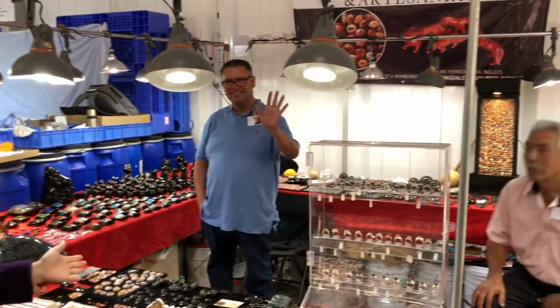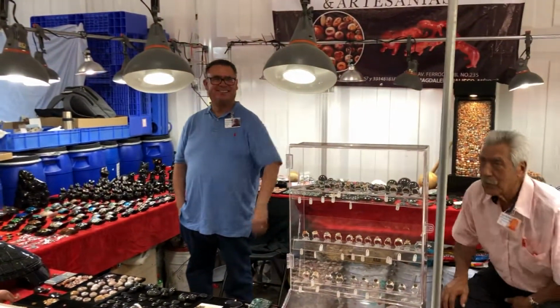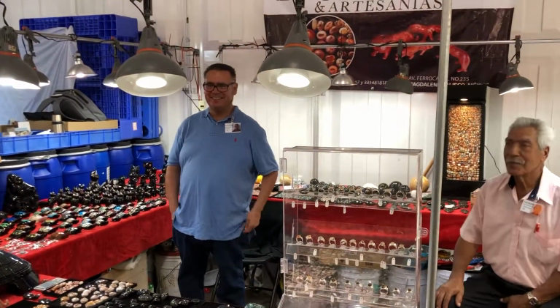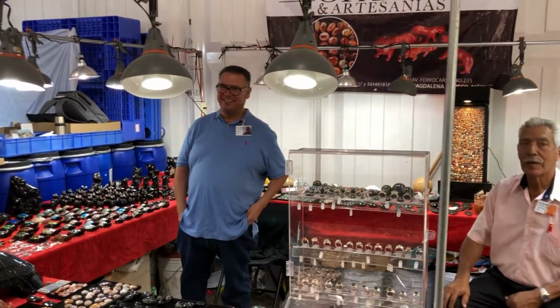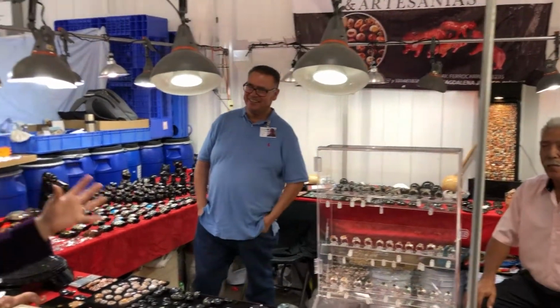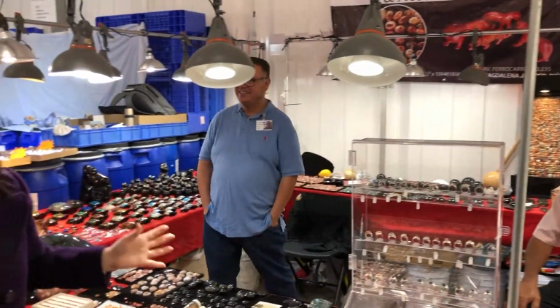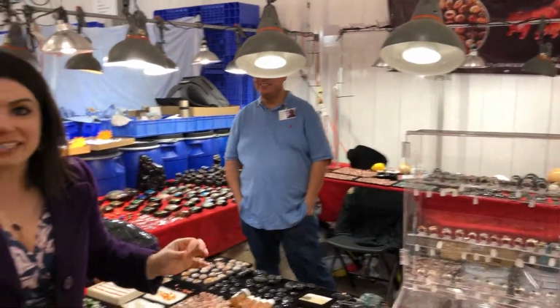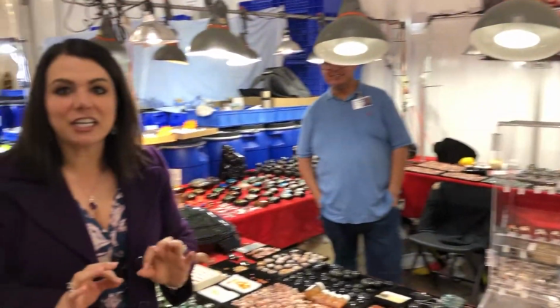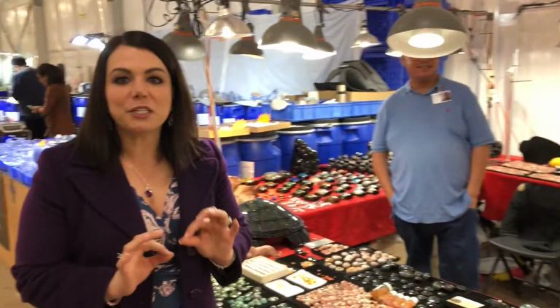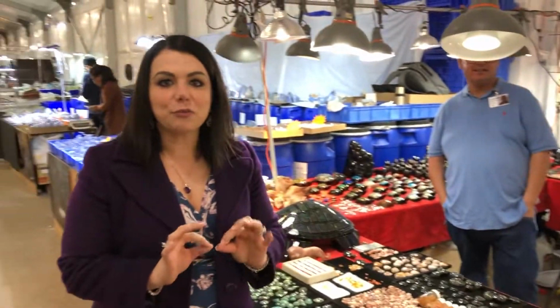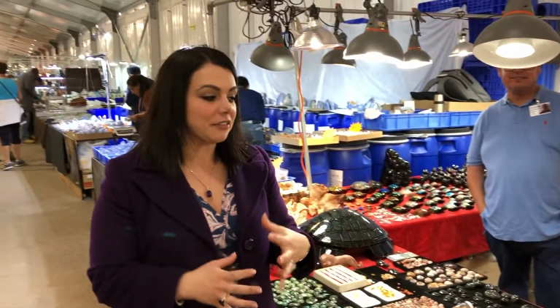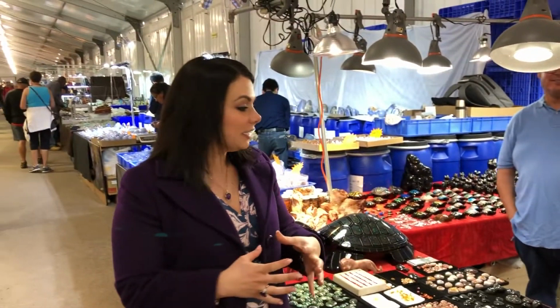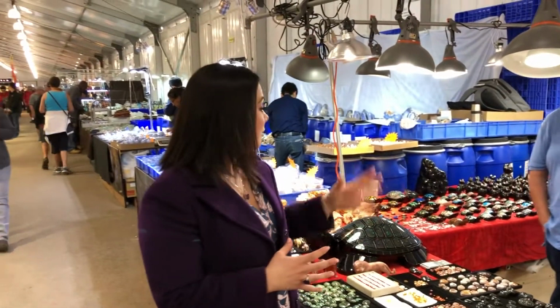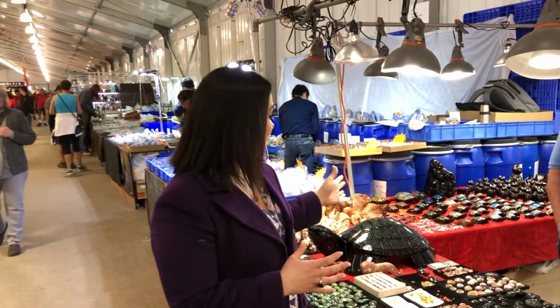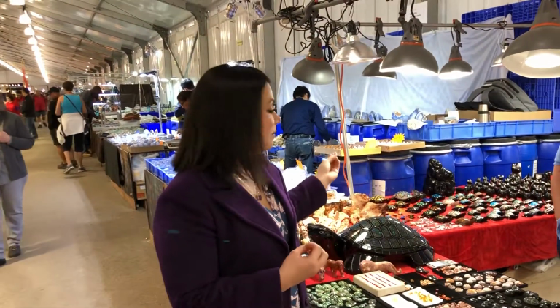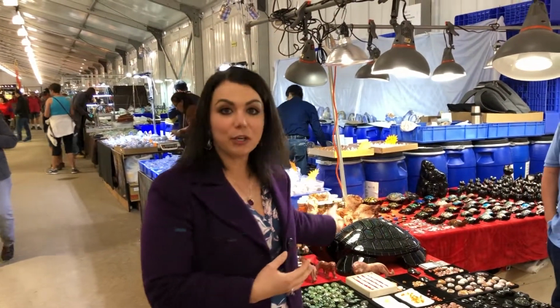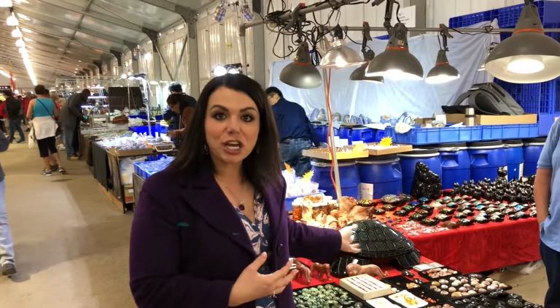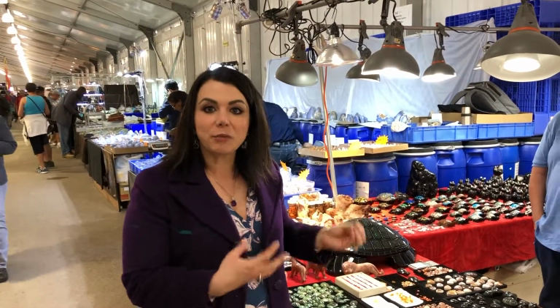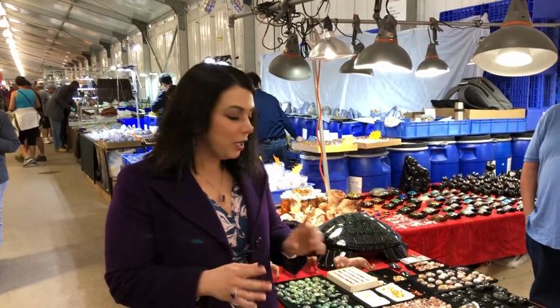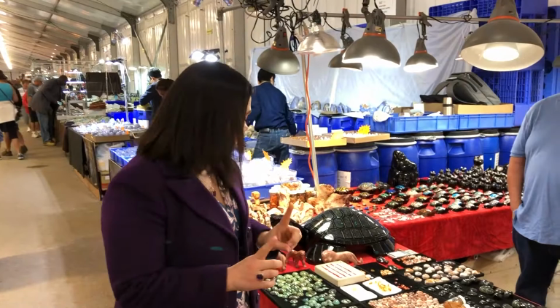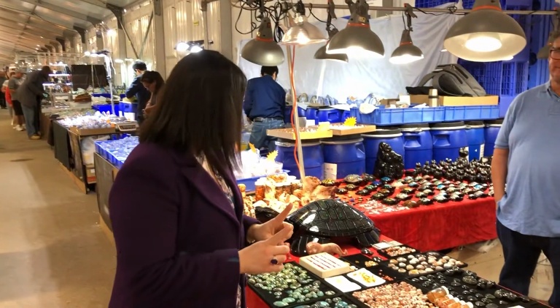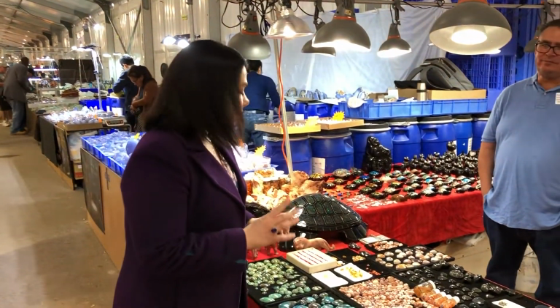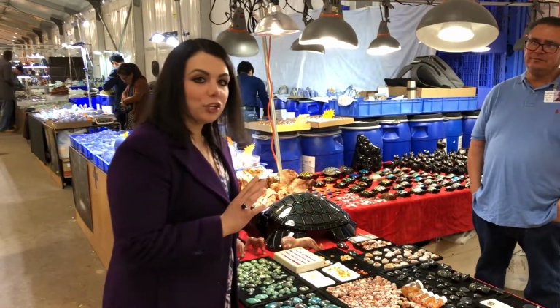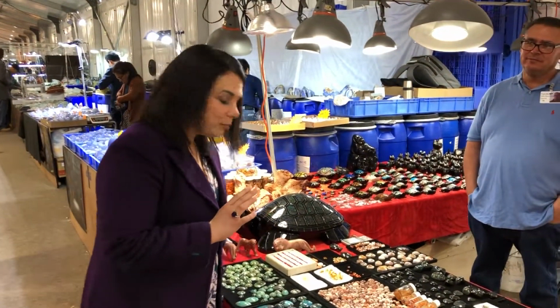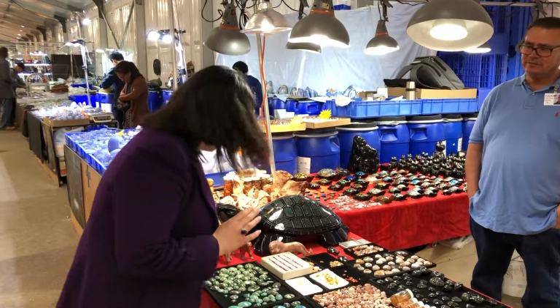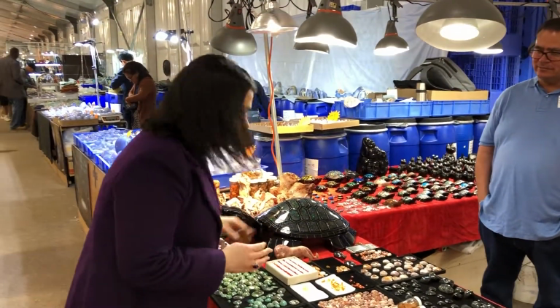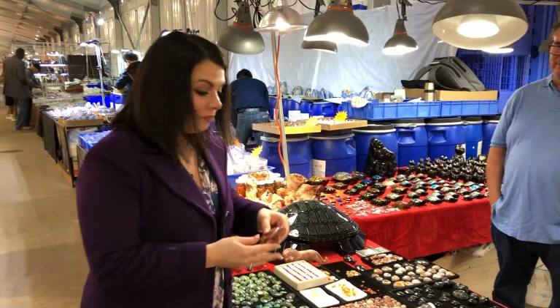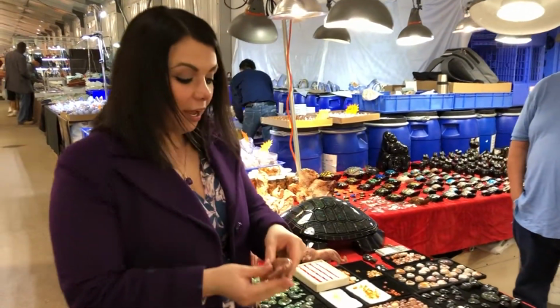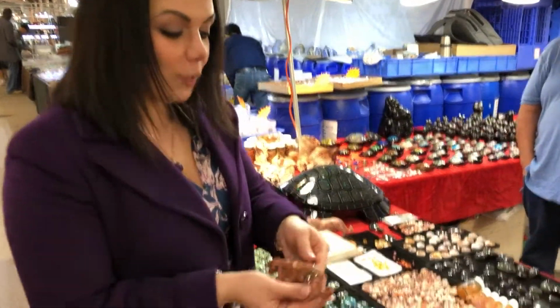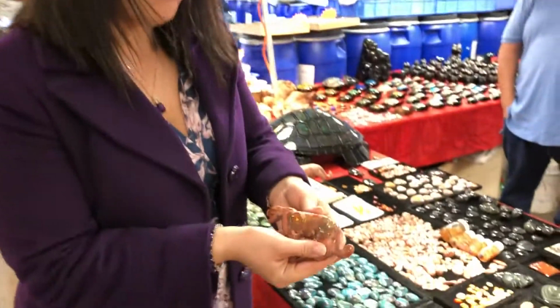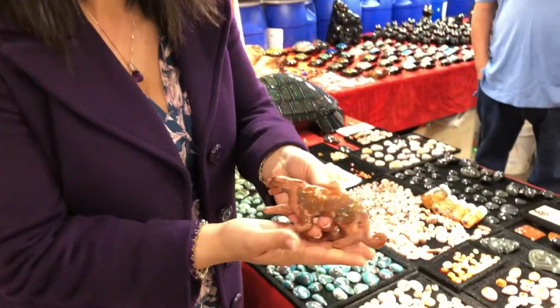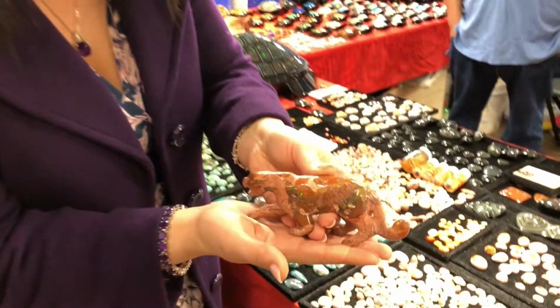Mexico, and they specialize in beautiful pieces of inlay with some abalone shell and some oval, but also this incredible fire opal with amazing play of color.